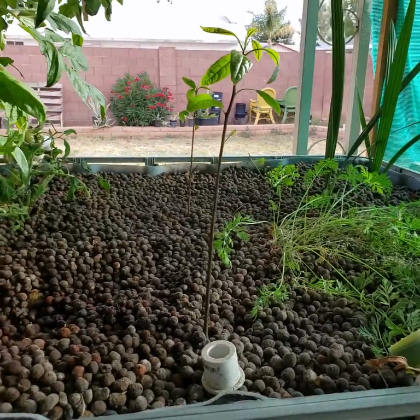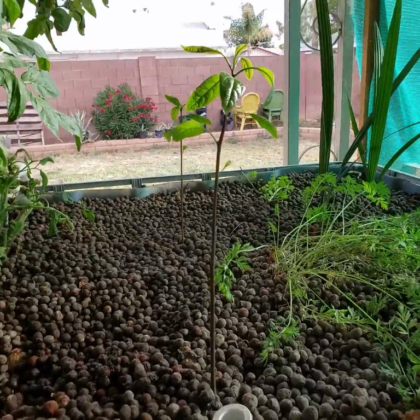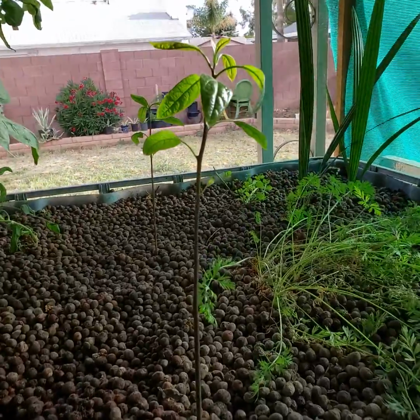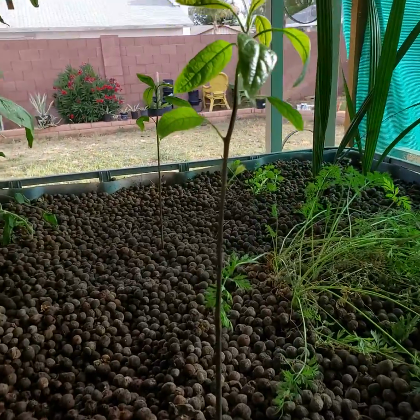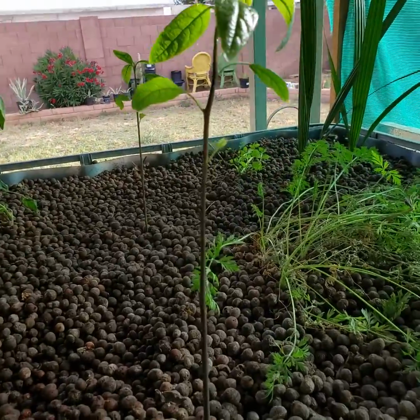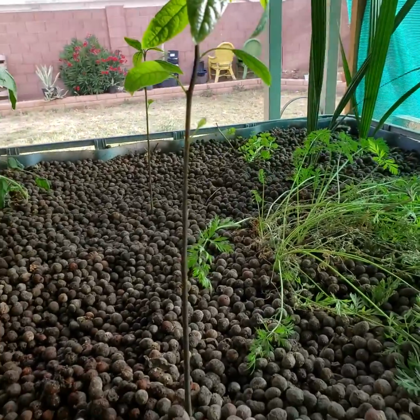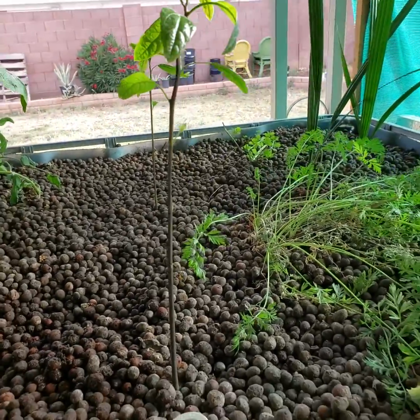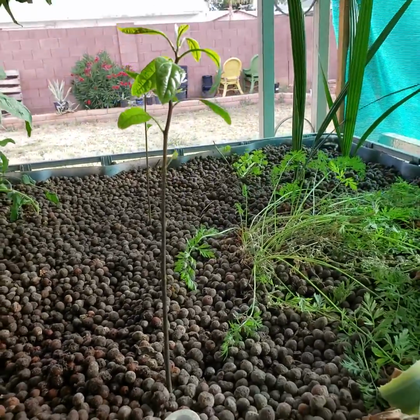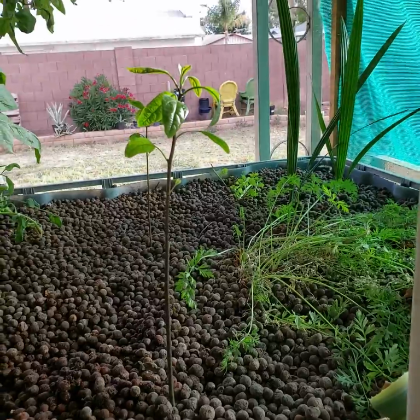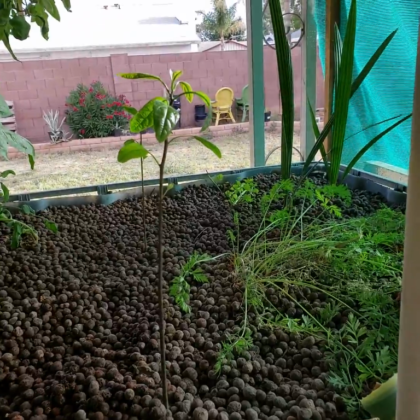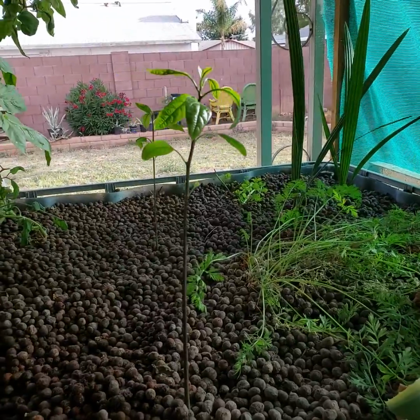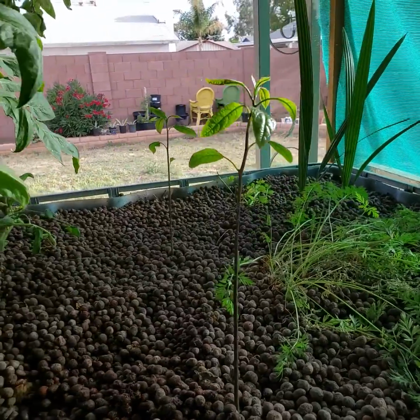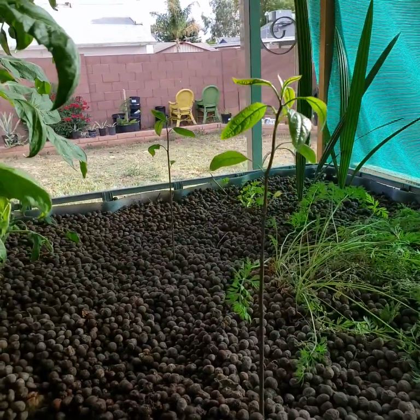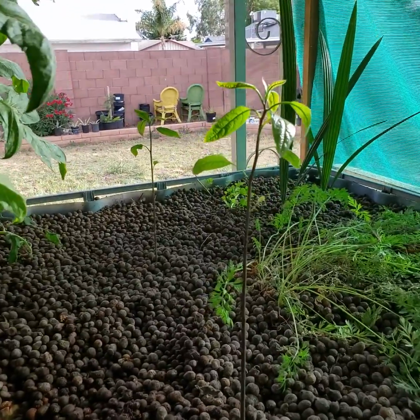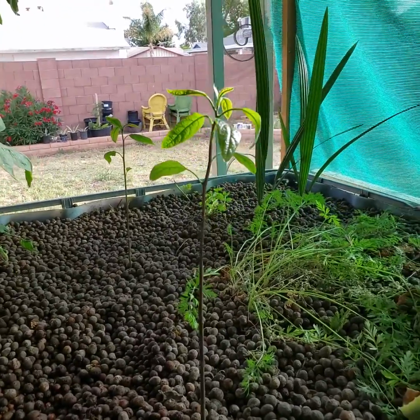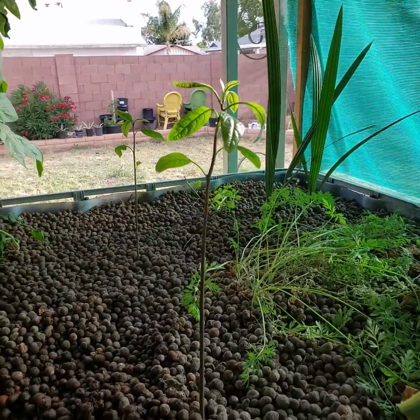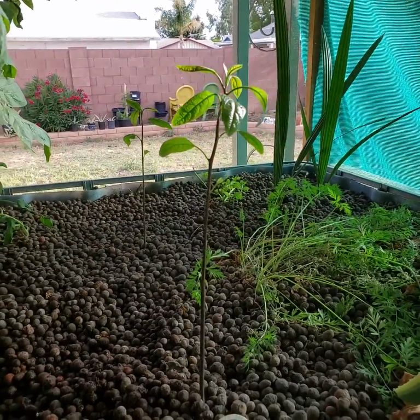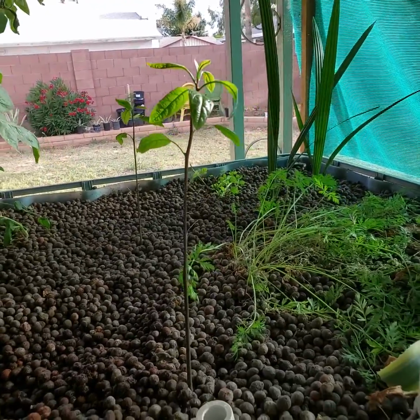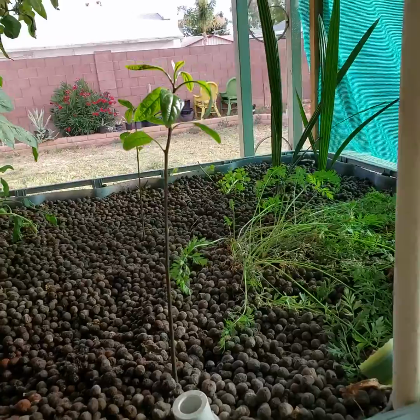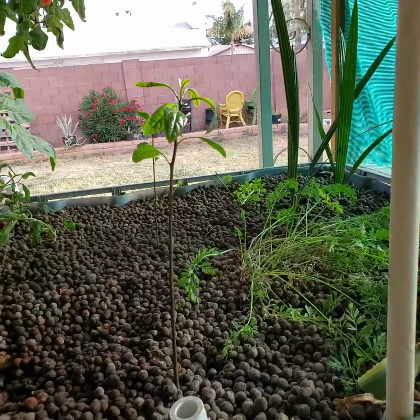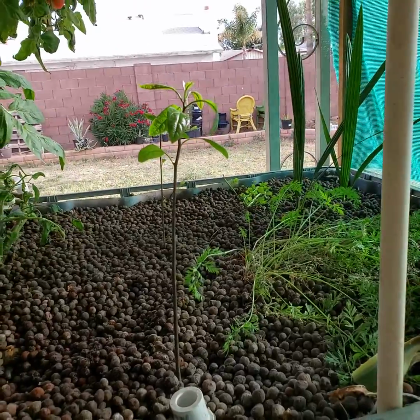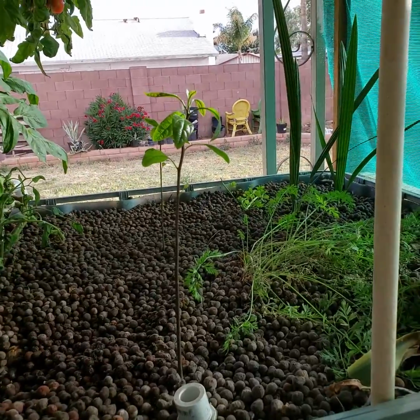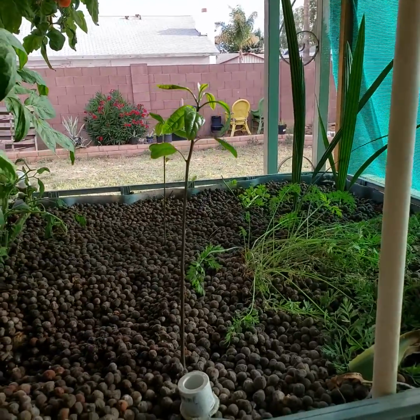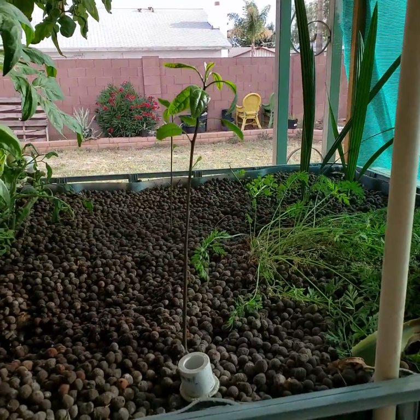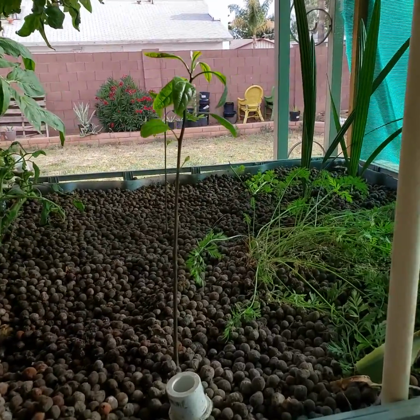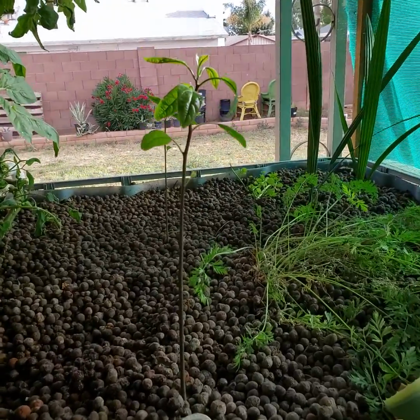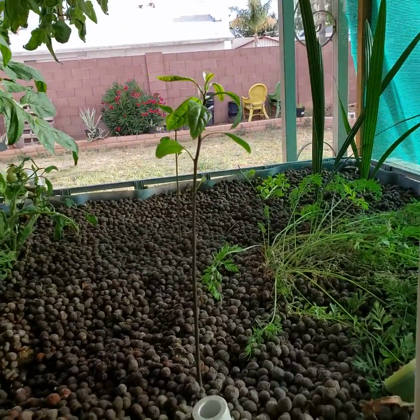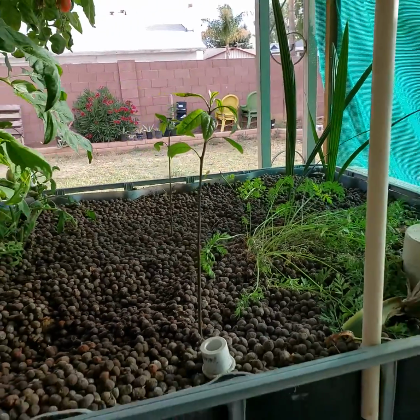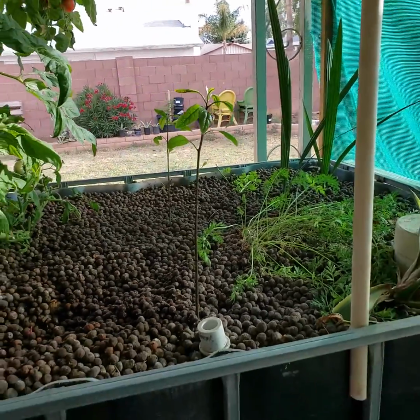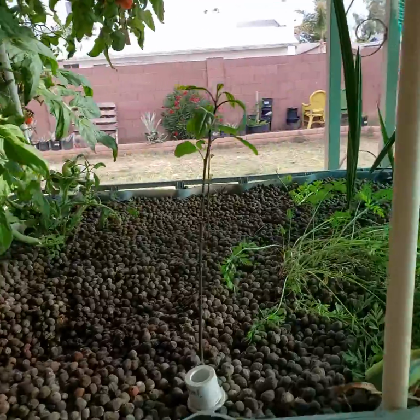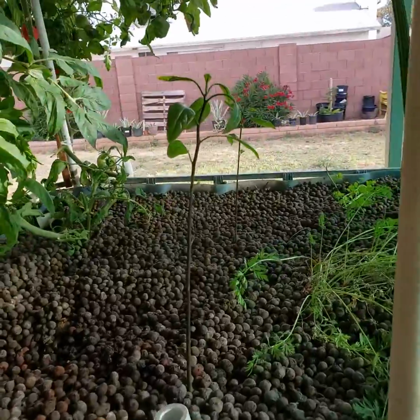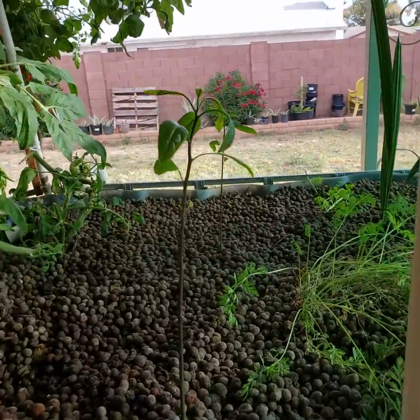Hello everyone, welcome back. I started growing some avocado trees in my aquaponics a couple years back, and I thought I'd try it again. Here it is — I've got two trees growing.